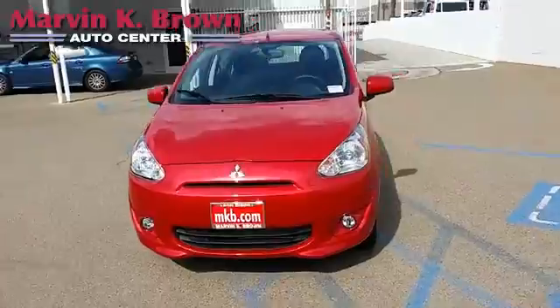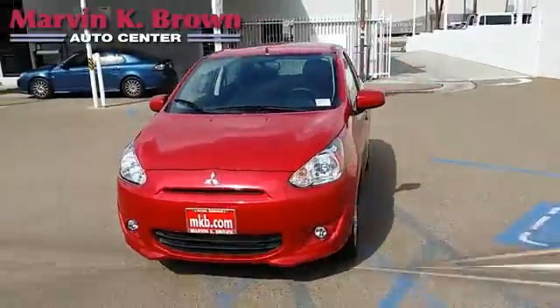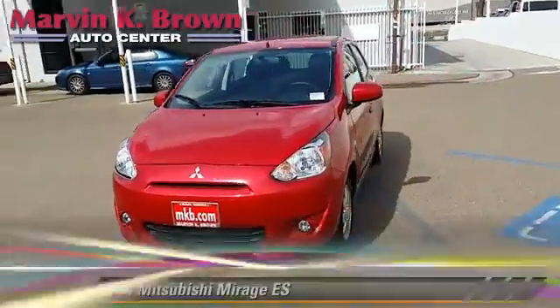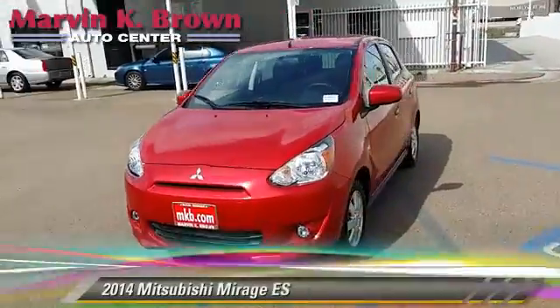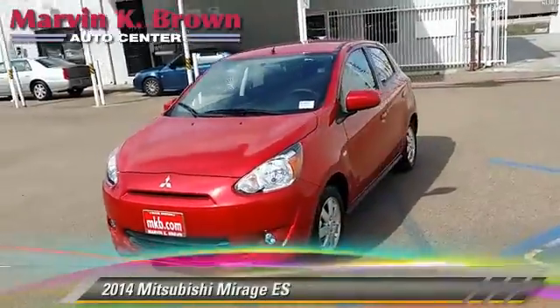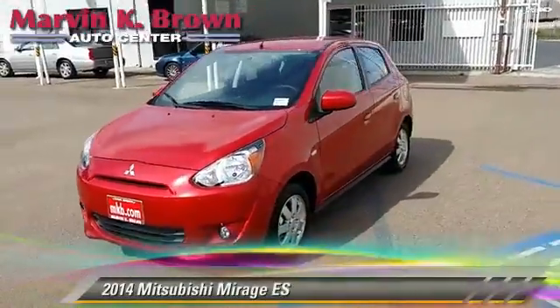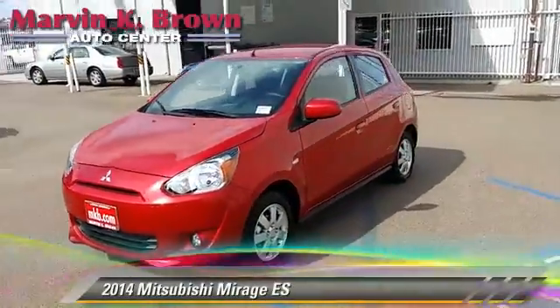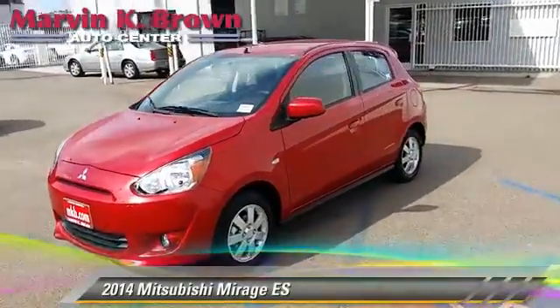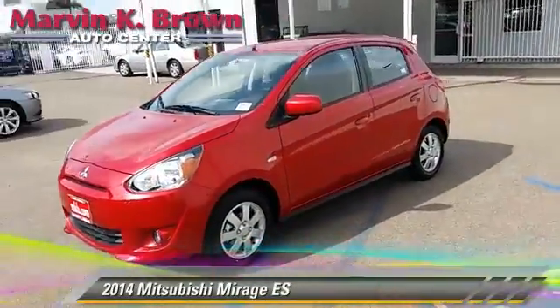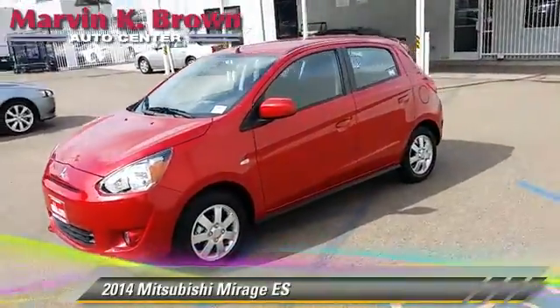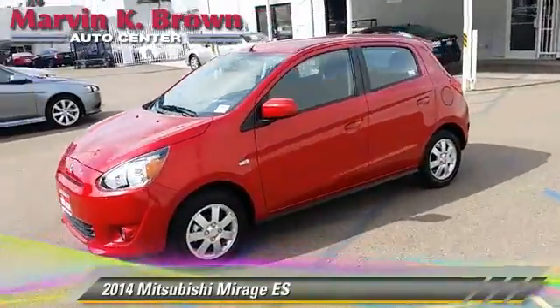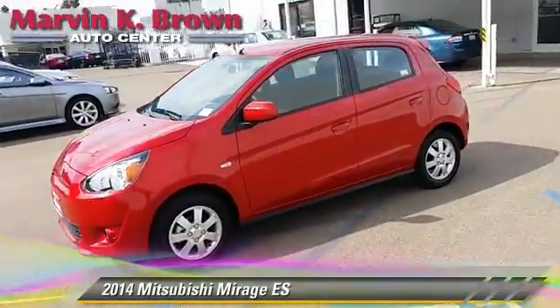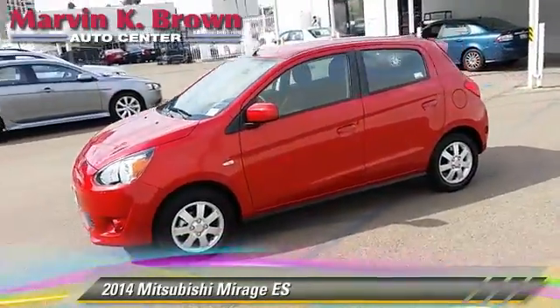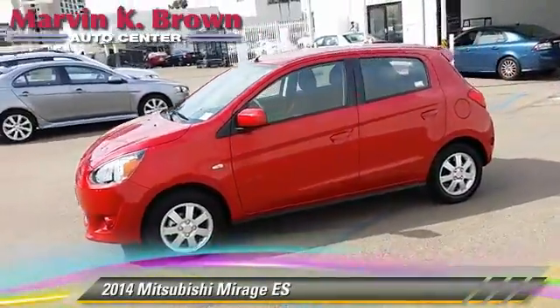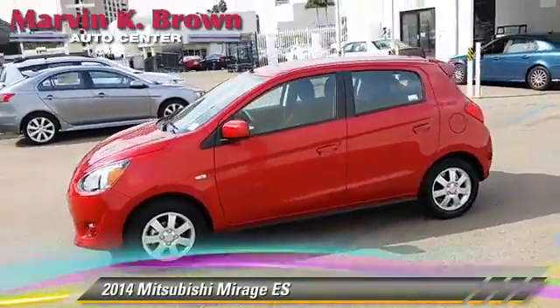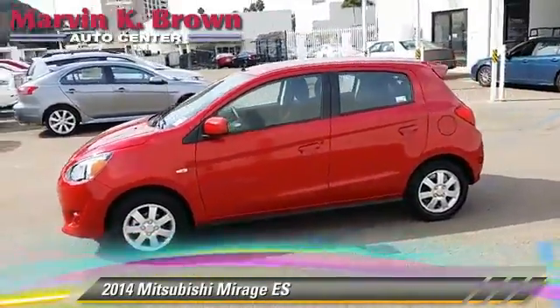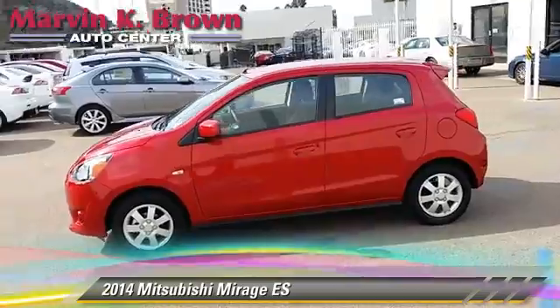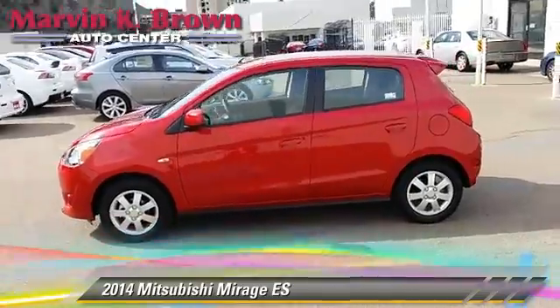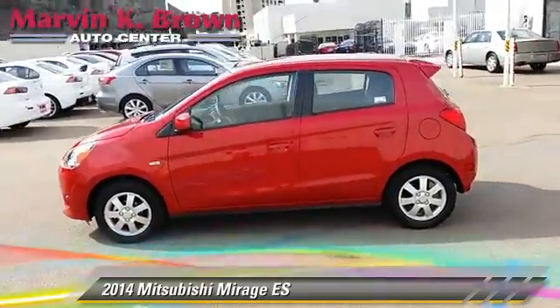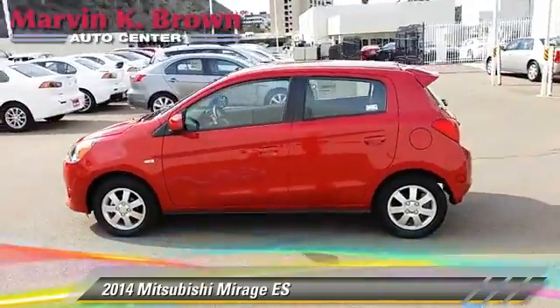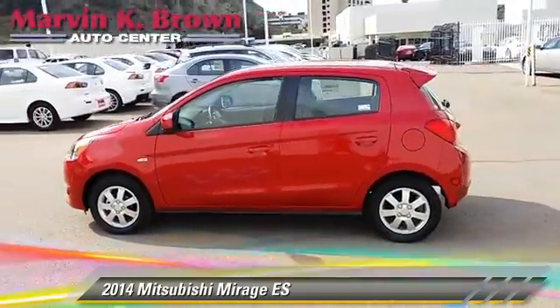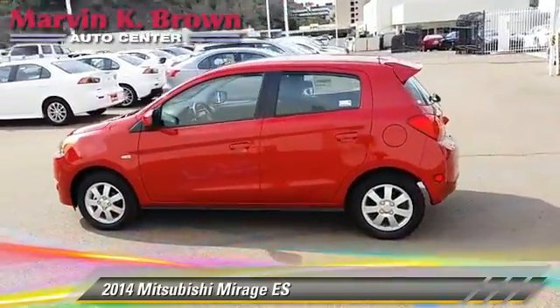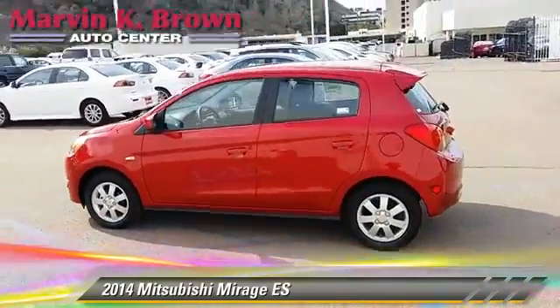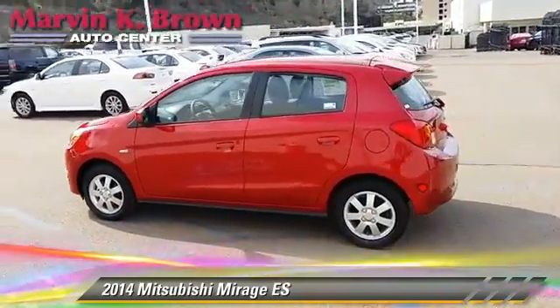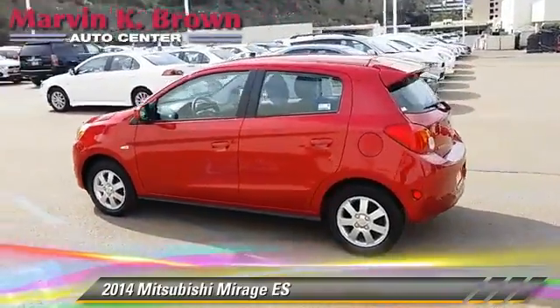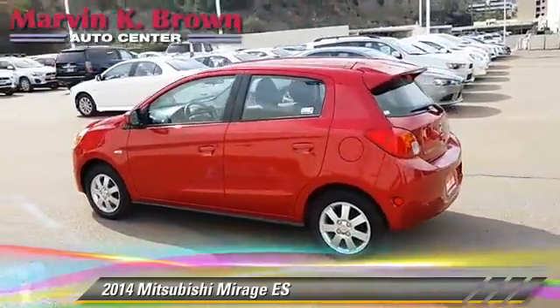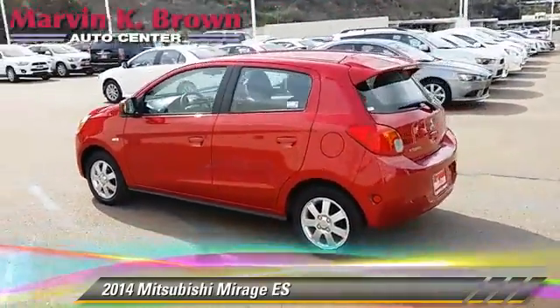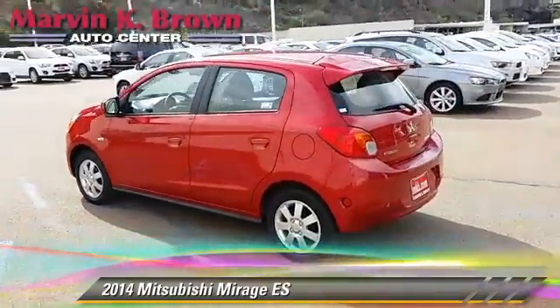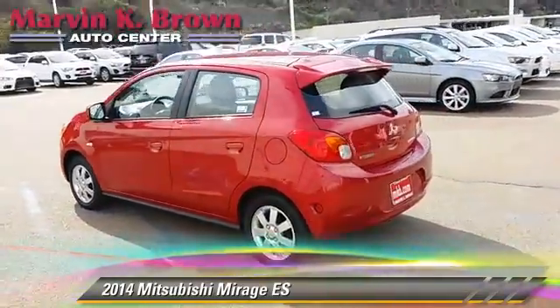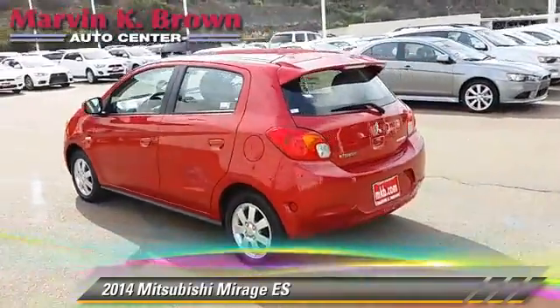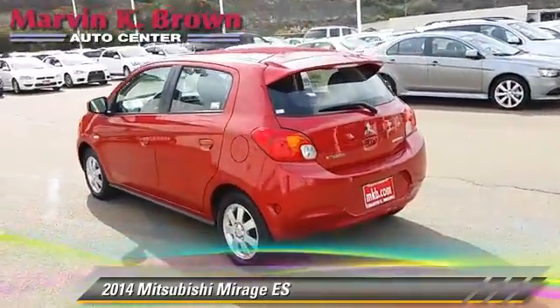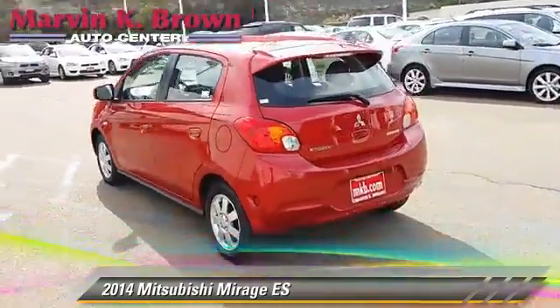This vehicle is well equipped. This Mitsubishi features powered door locks, a CD player, and rear spoiler.